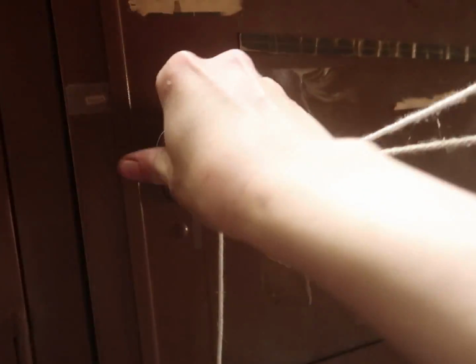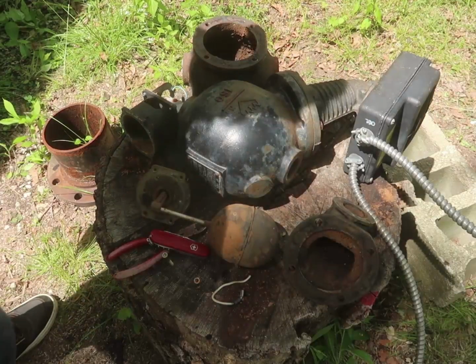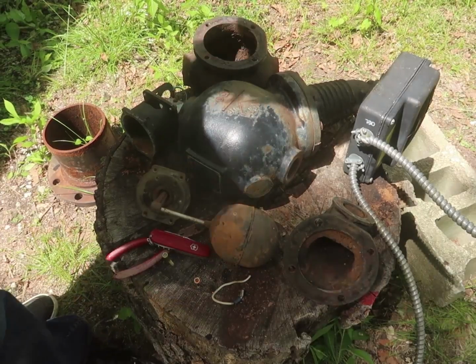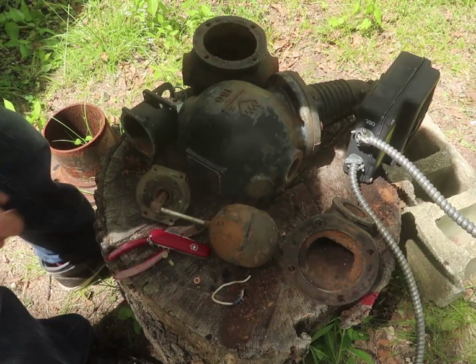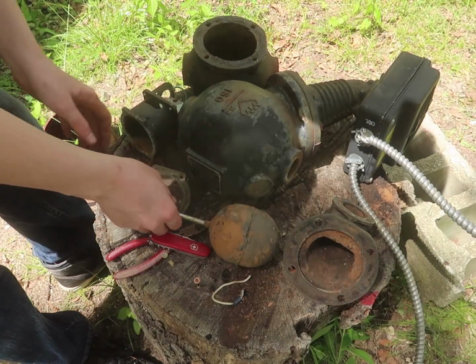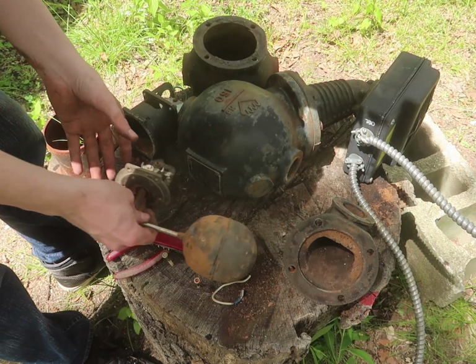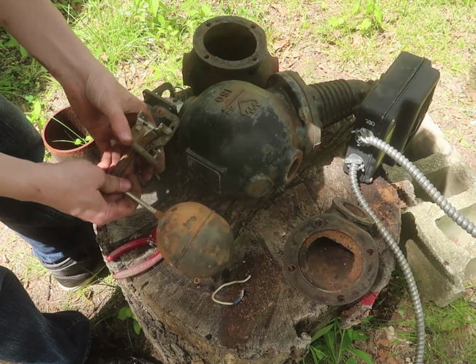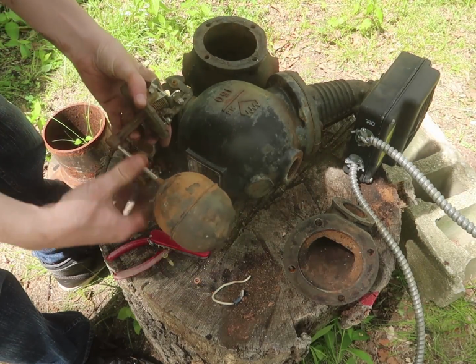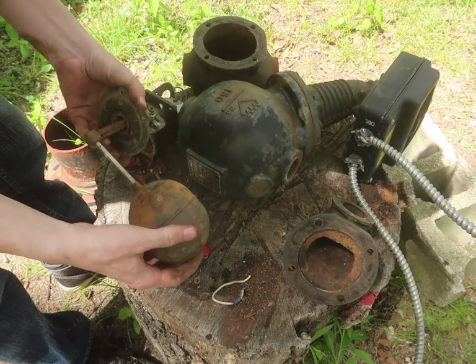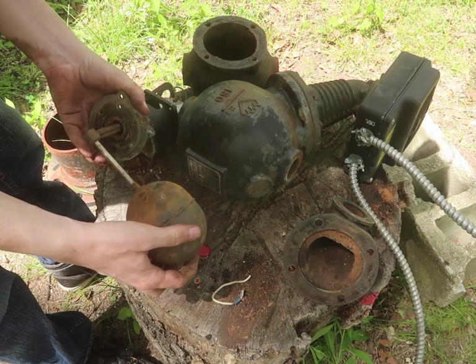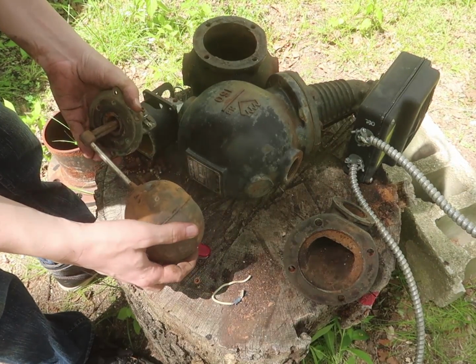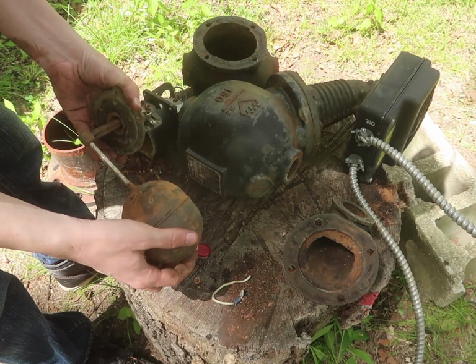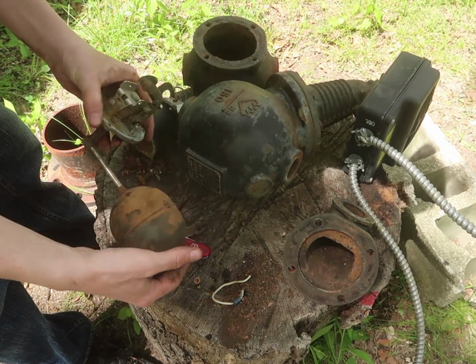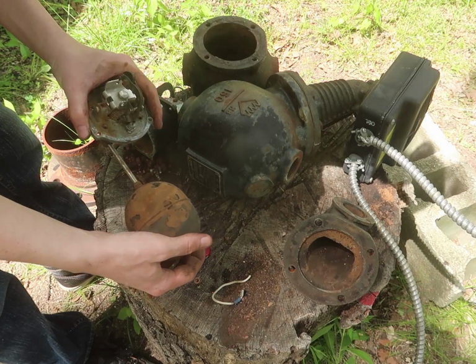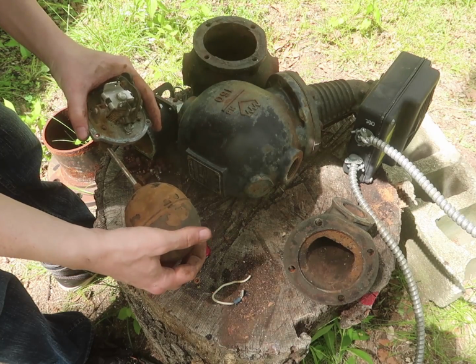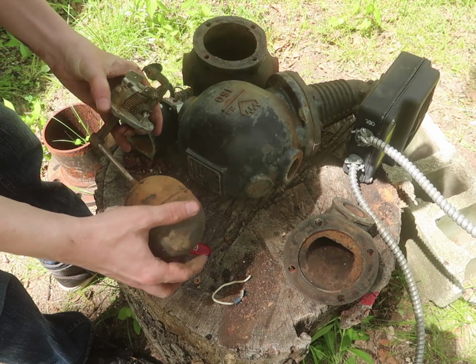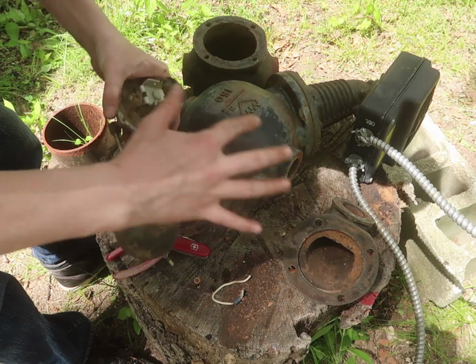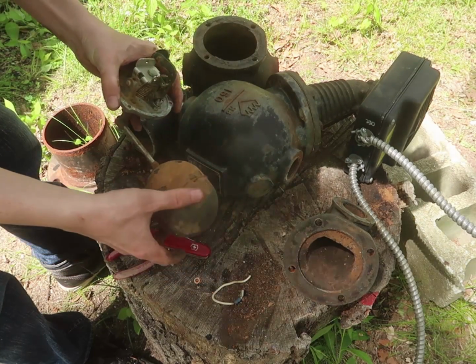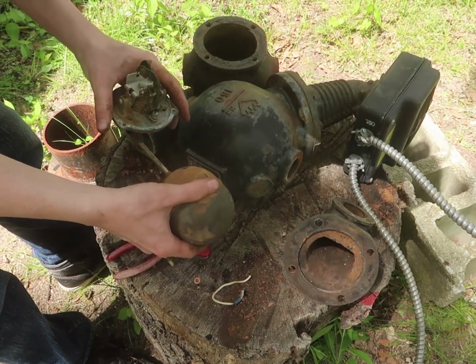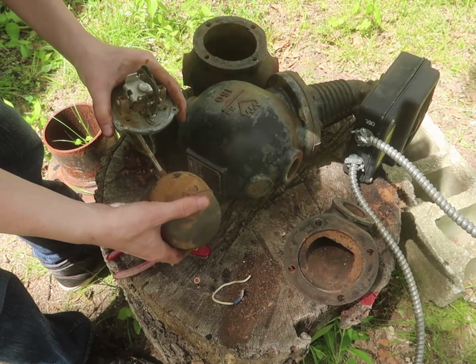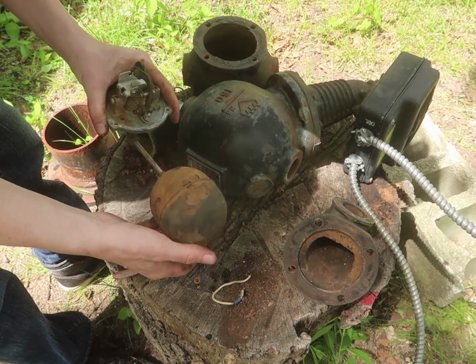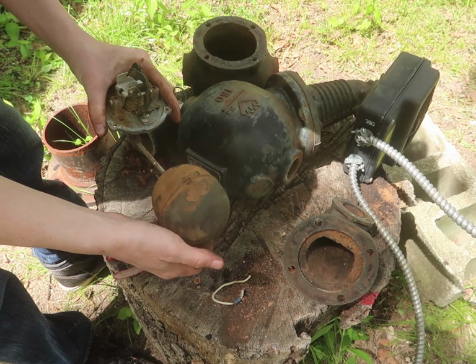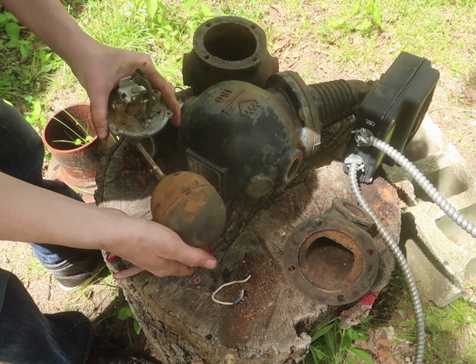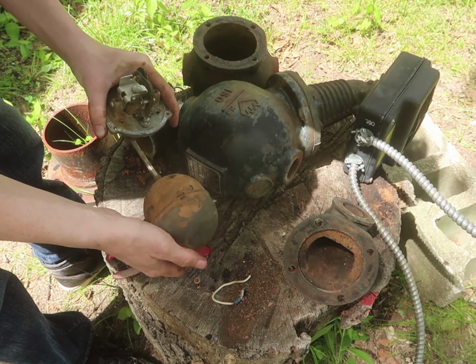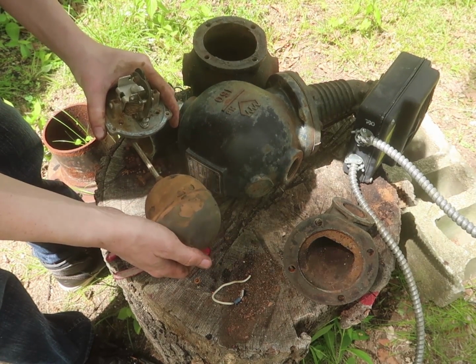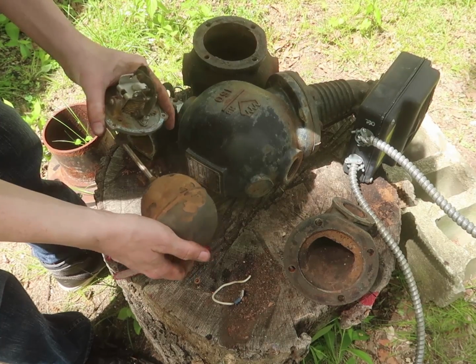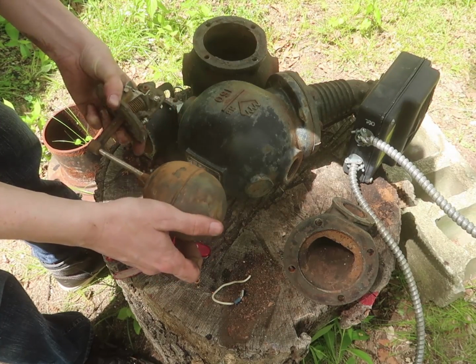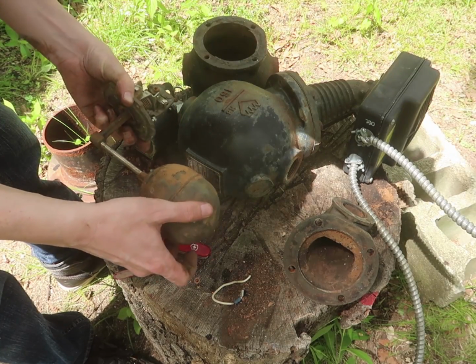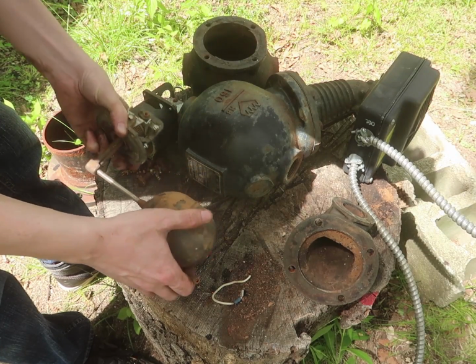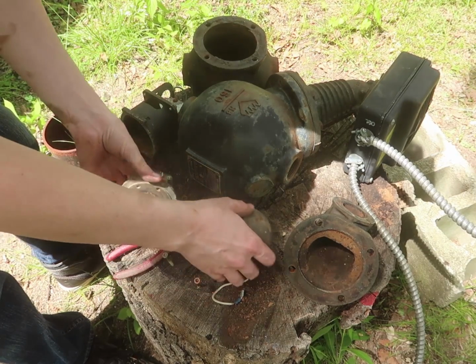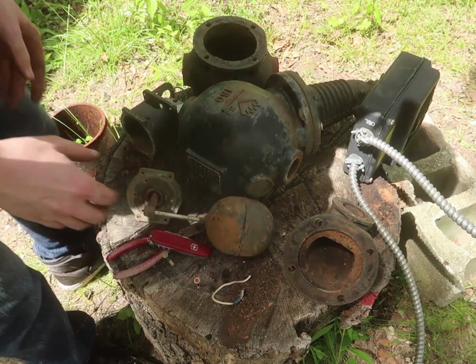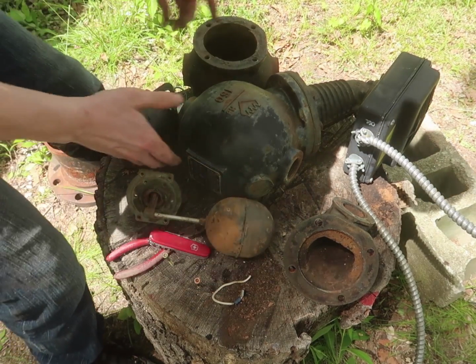The first idea I have with this is that I can make a really, really complicated type of toilet that would be all steampunky. But this is how I would detect when the water was full or not. That would be a funny idea.